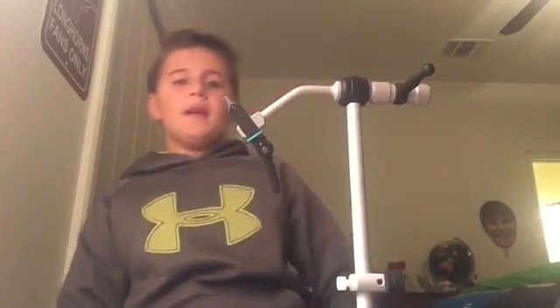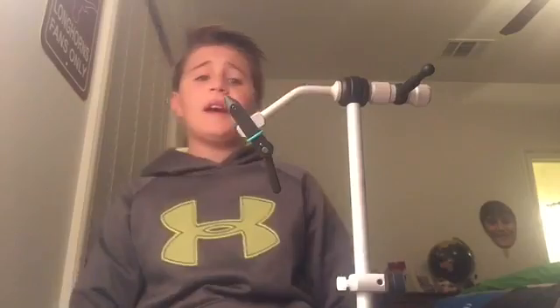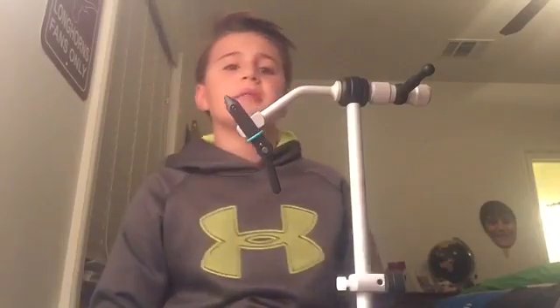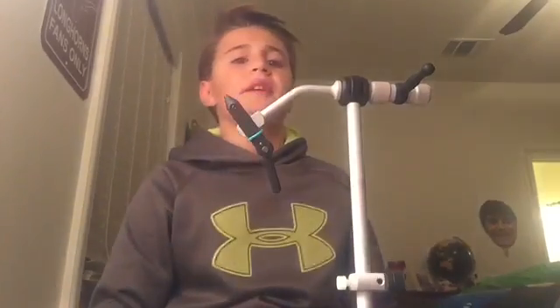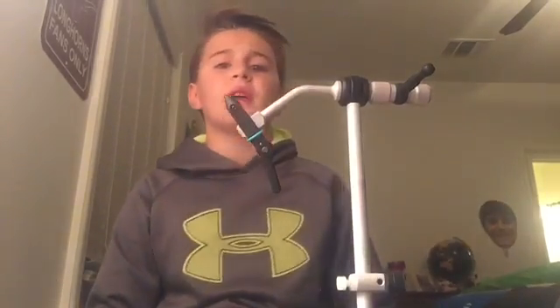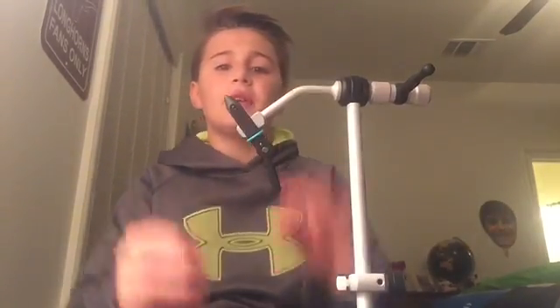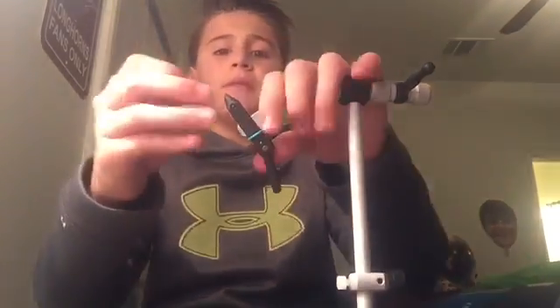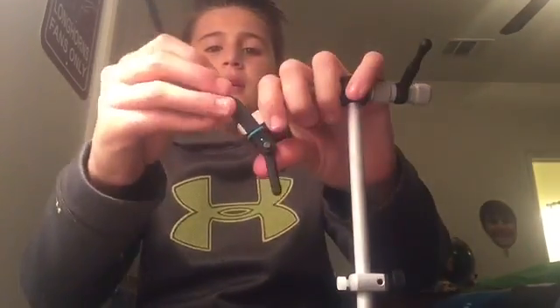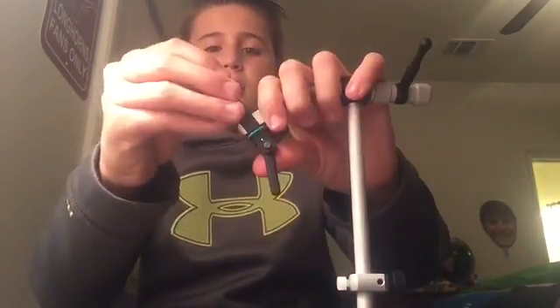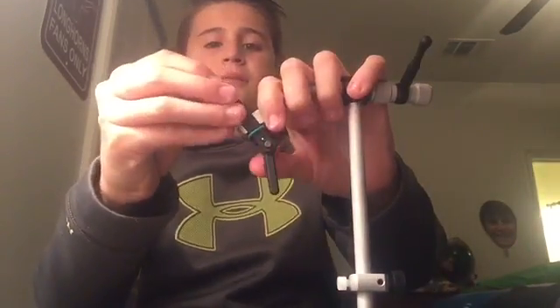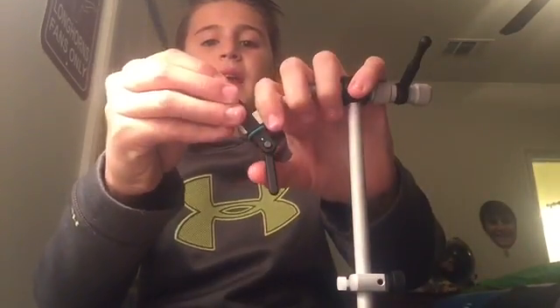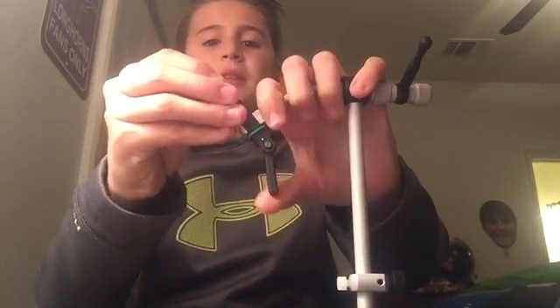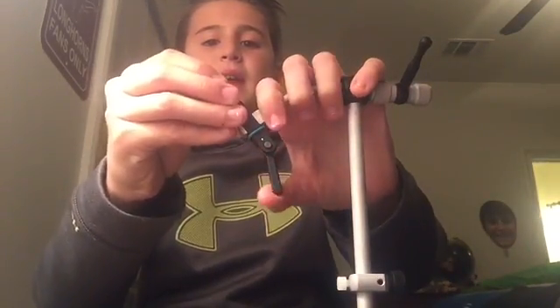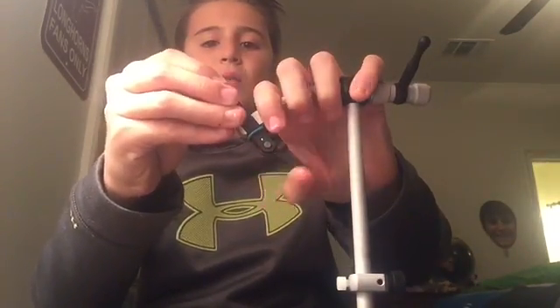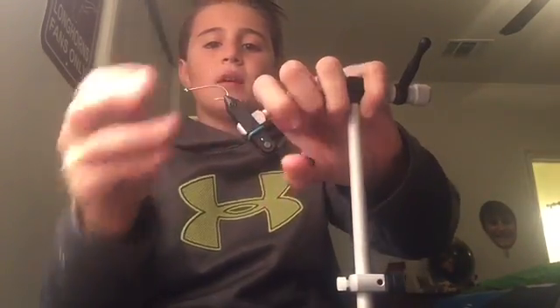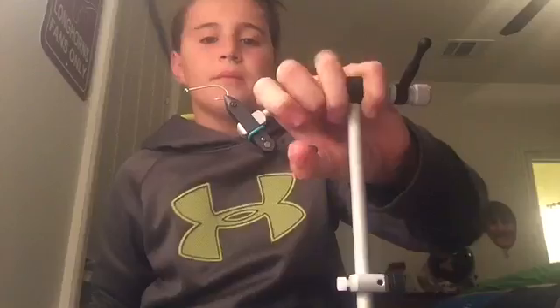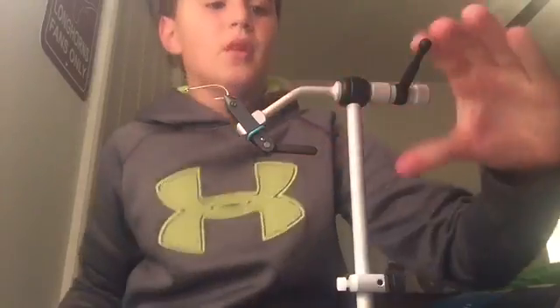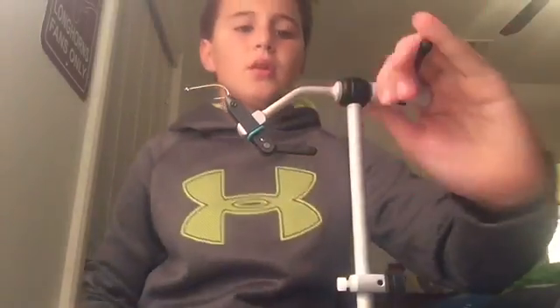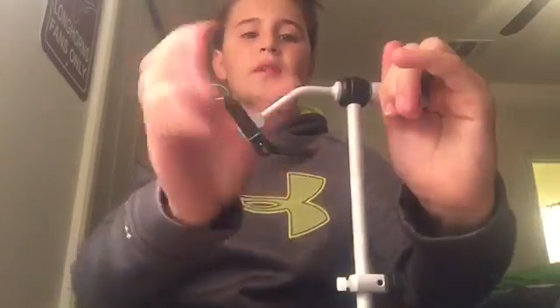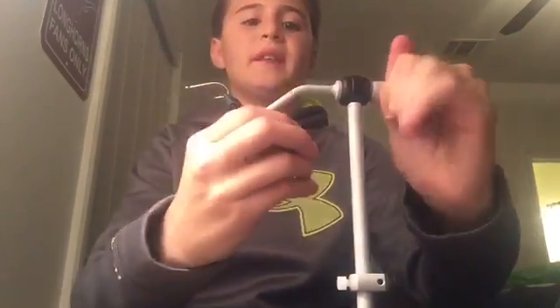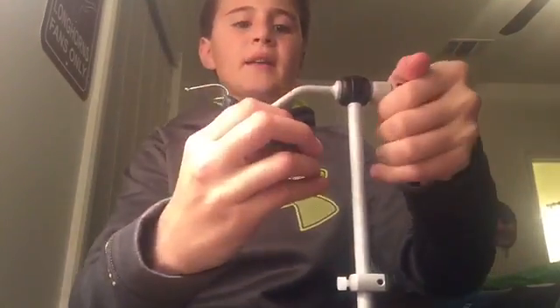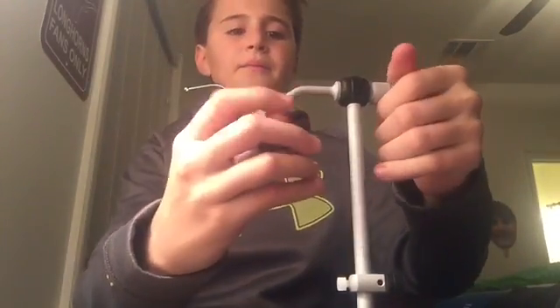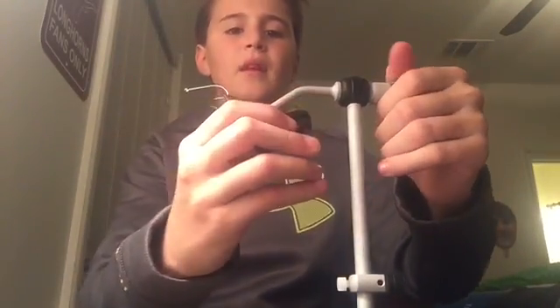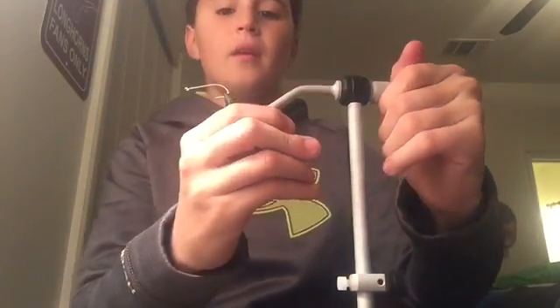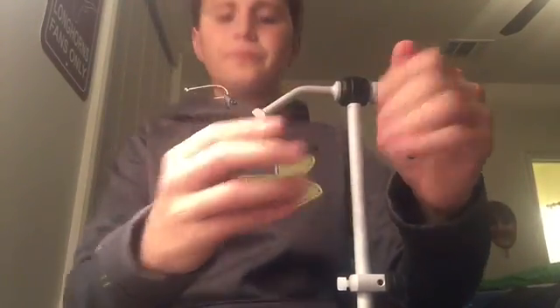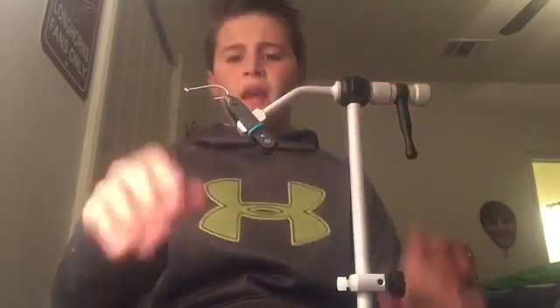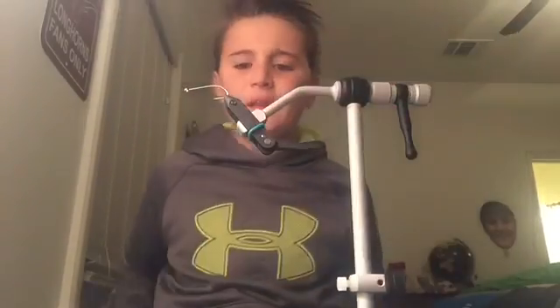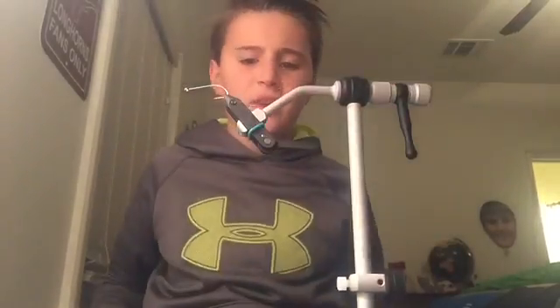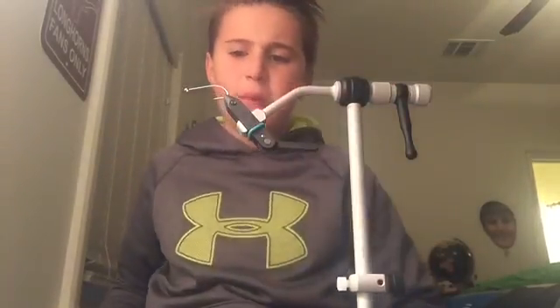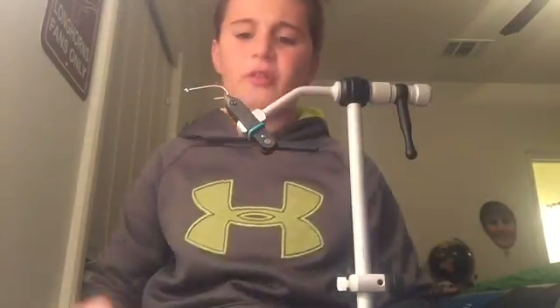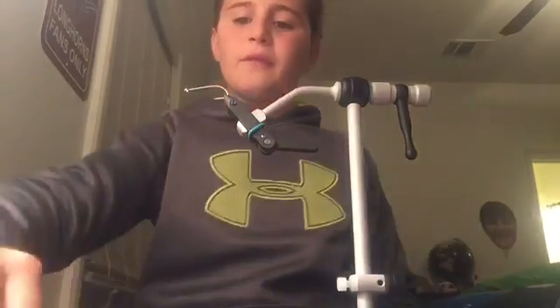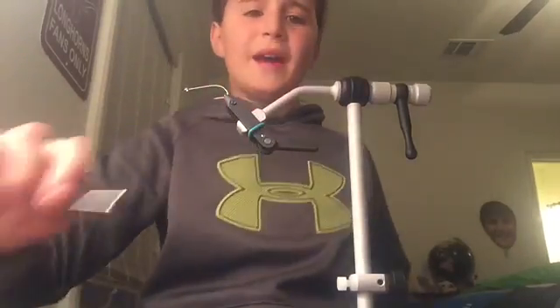Hey guys, it's another Texas Flies video here. And today is going to be tying kind of like a pretty much custom baitfish pattern.